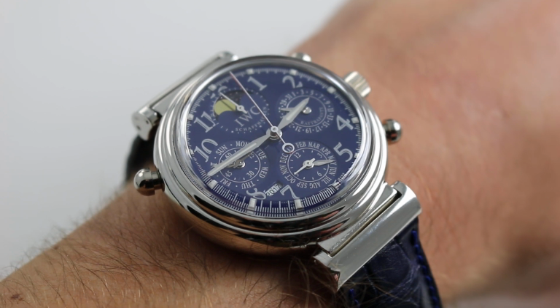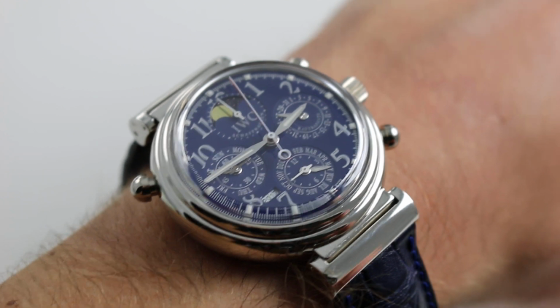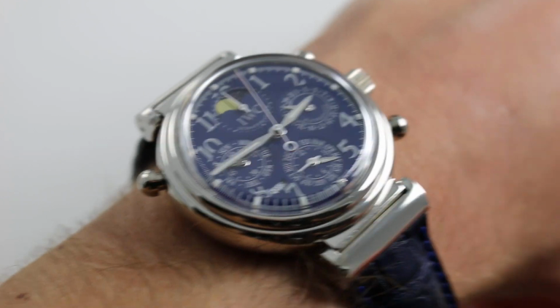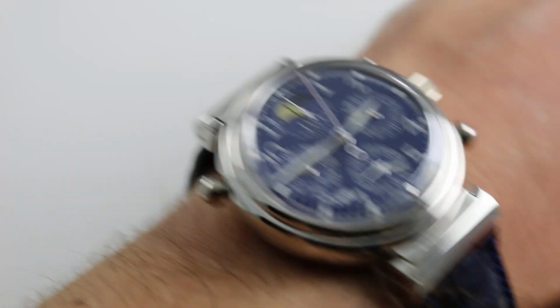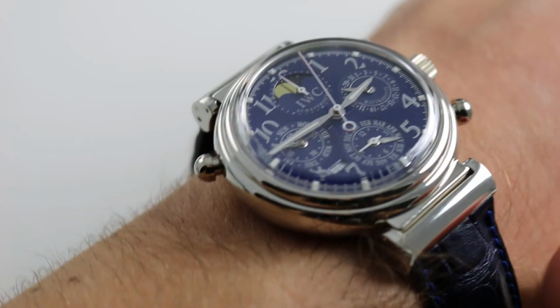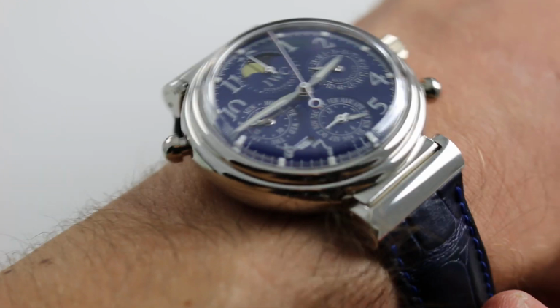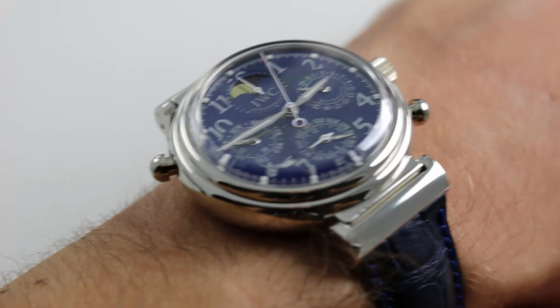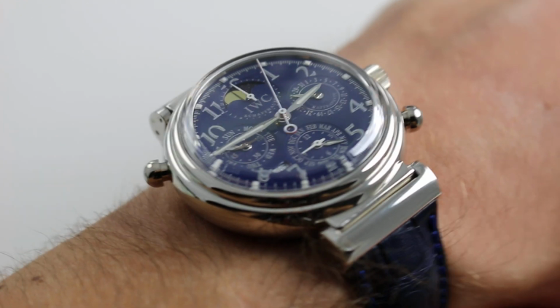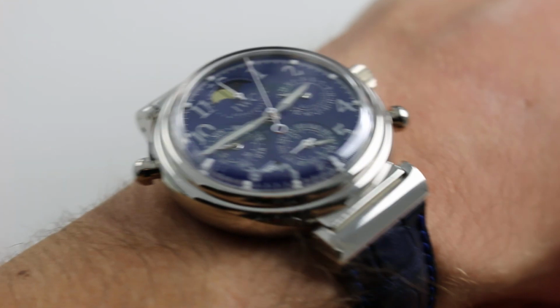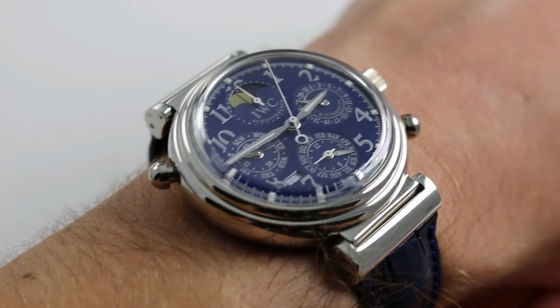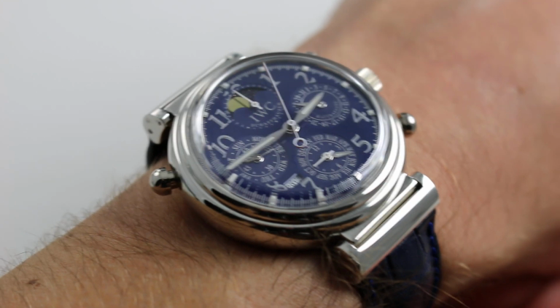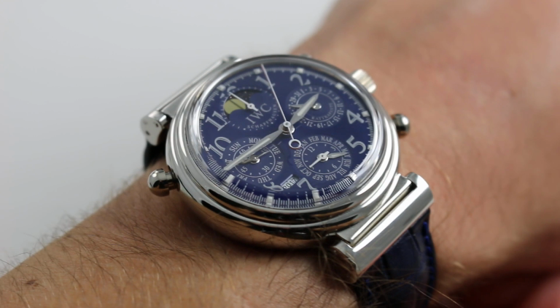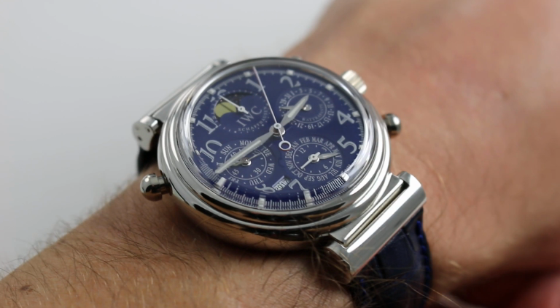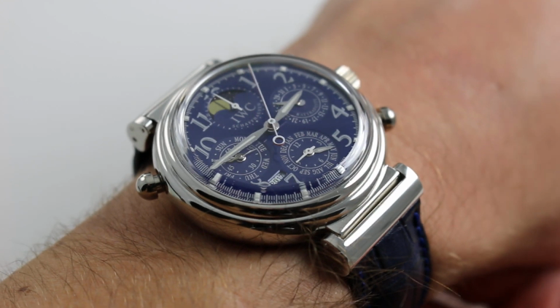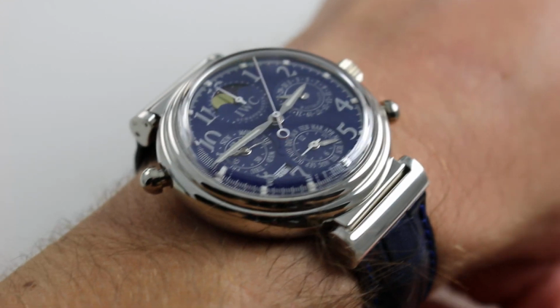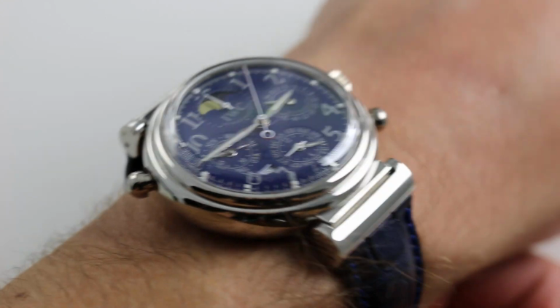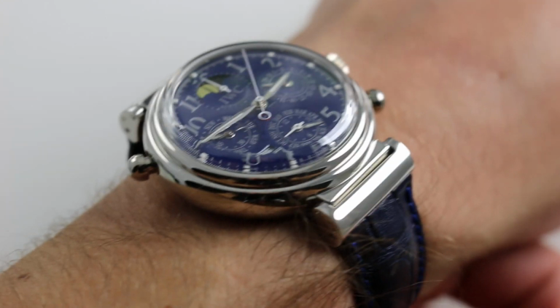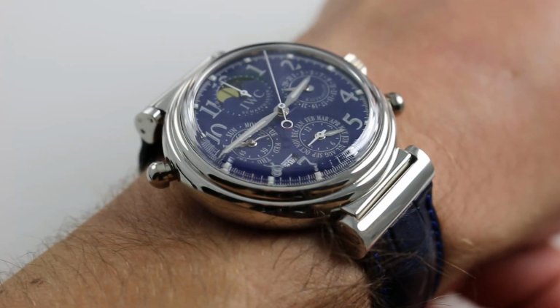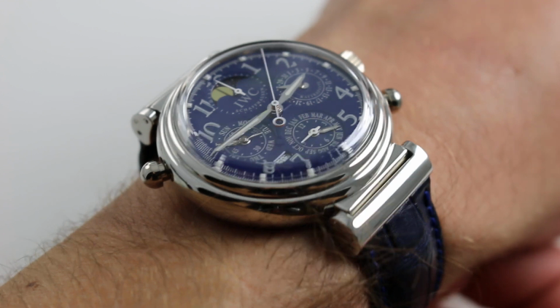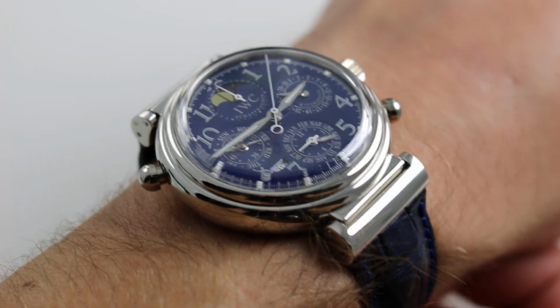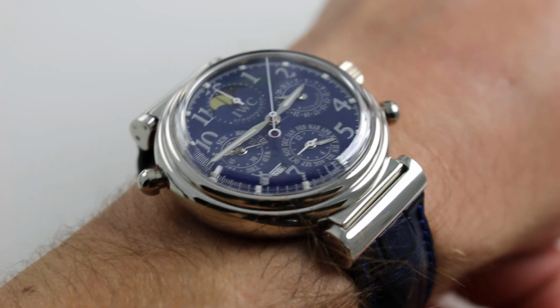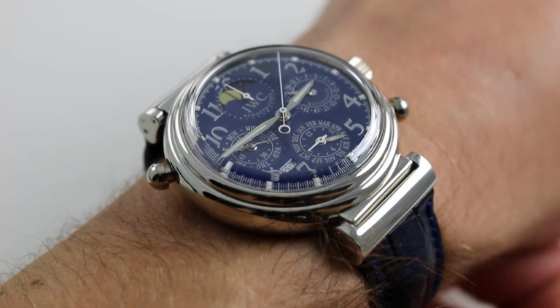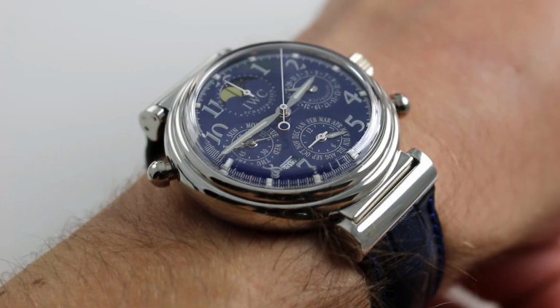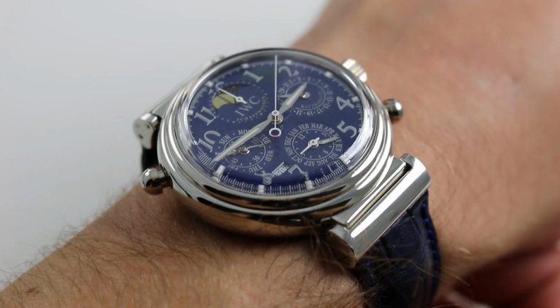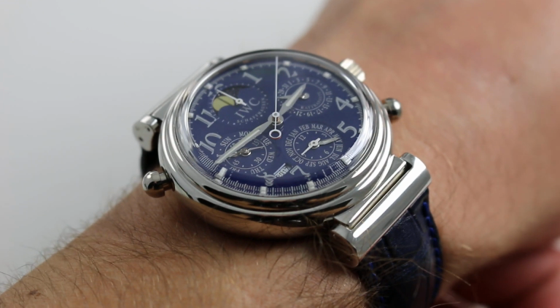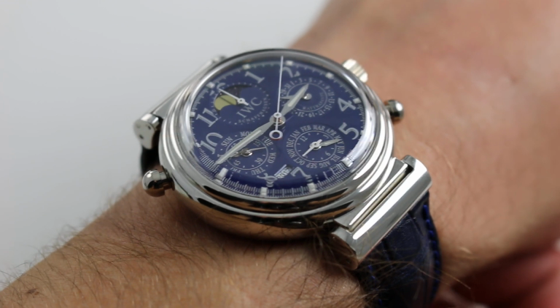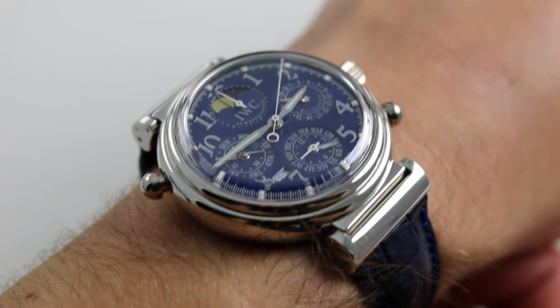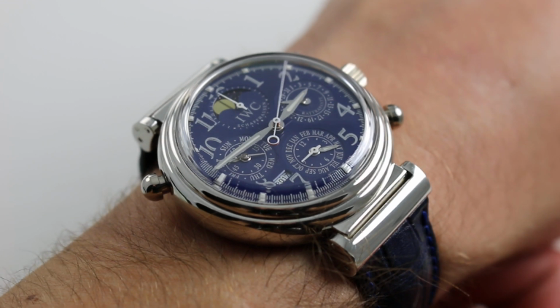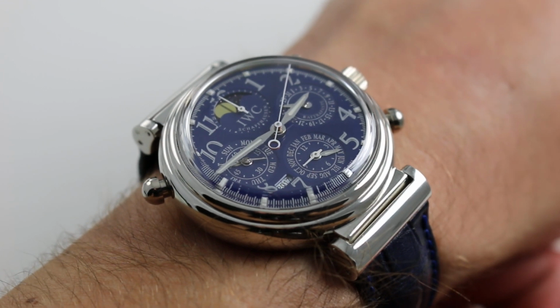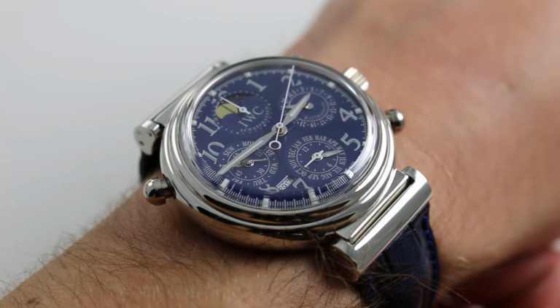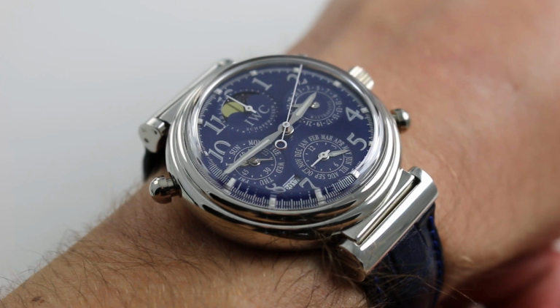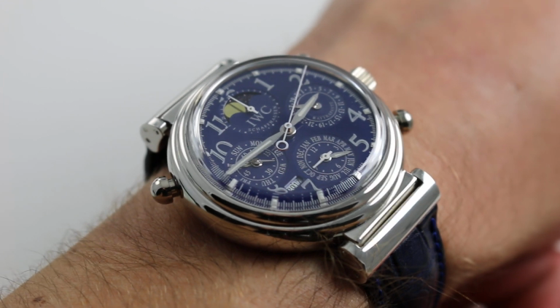Hi, I'm Tim. Welcome to our channel and thanks for logging on. Today we're discussing the IWC DaVinci Perpetual Calendar Rattrapante.